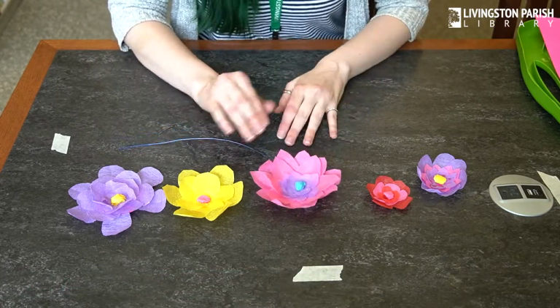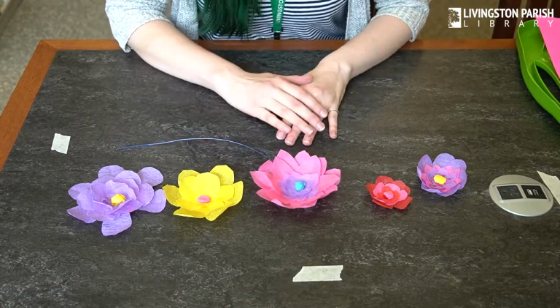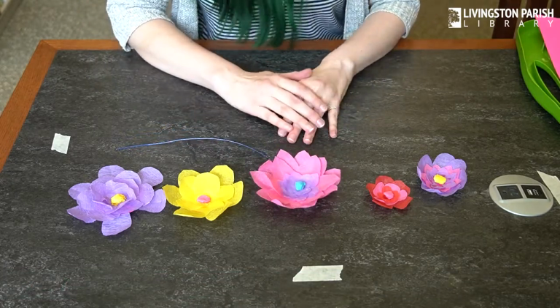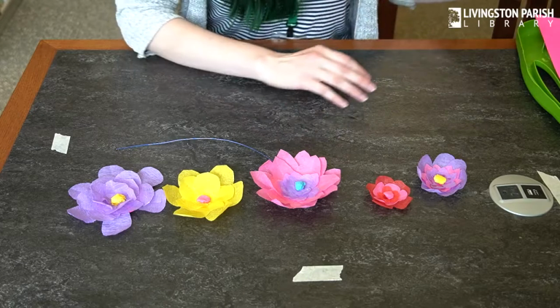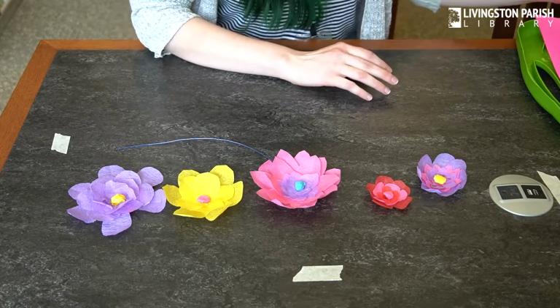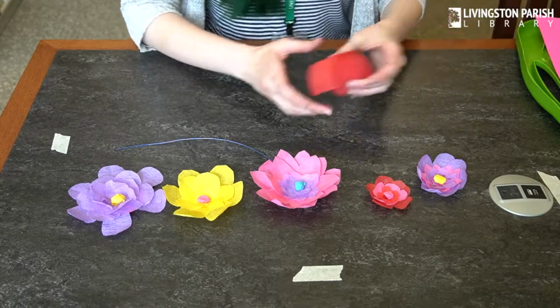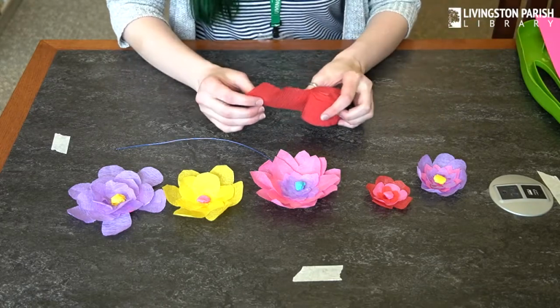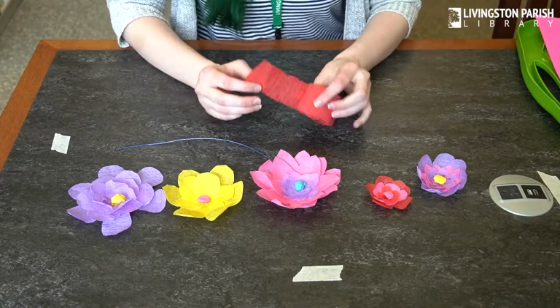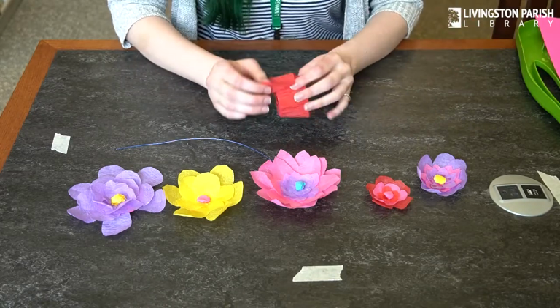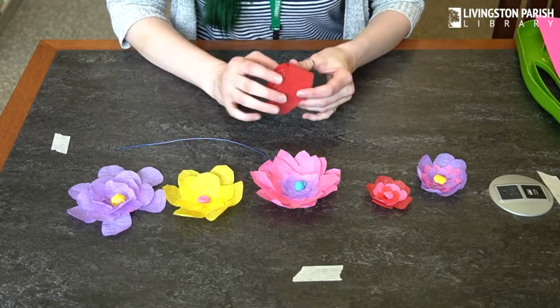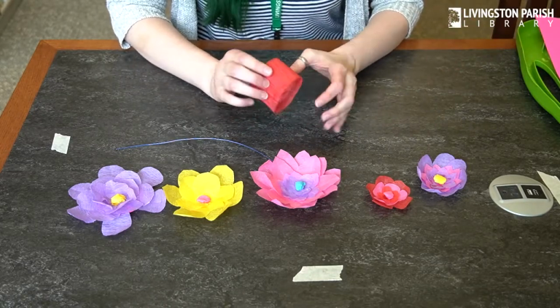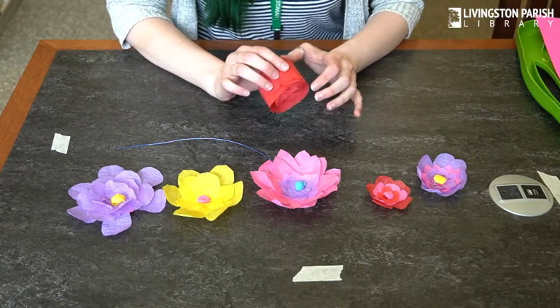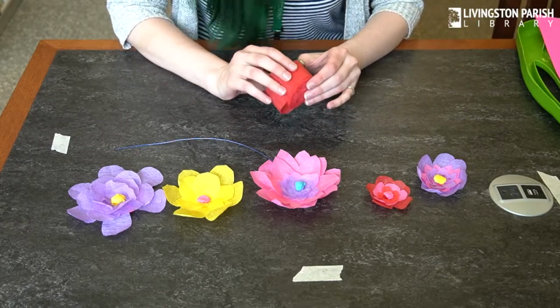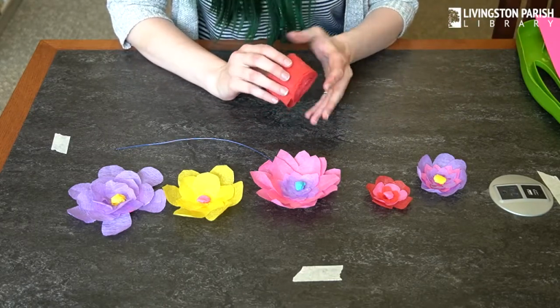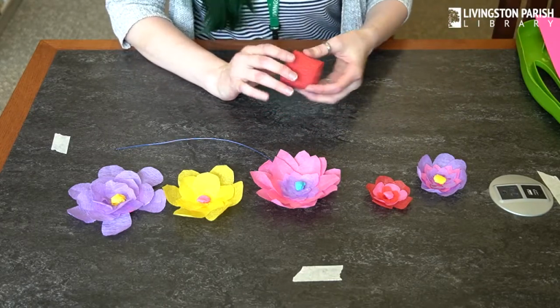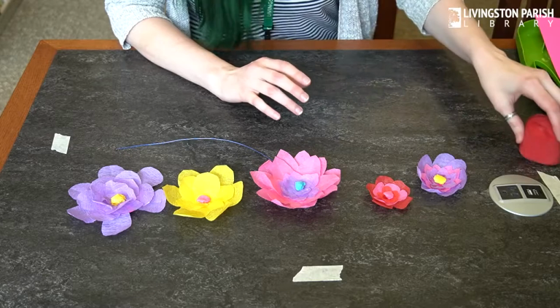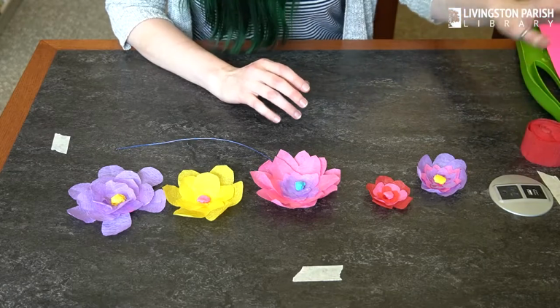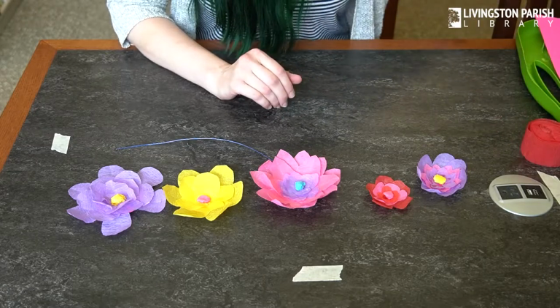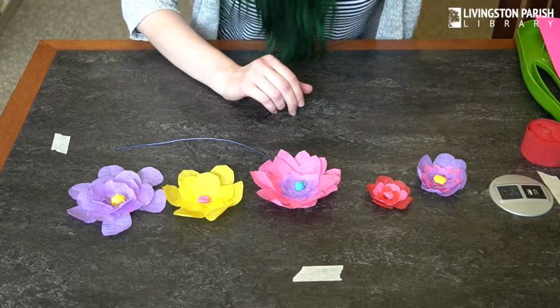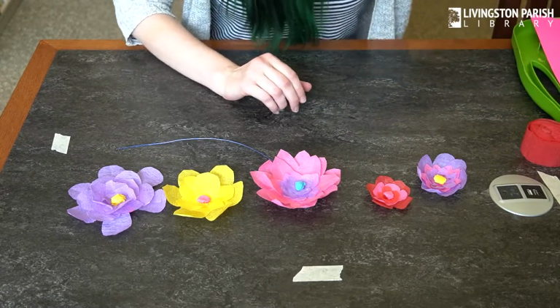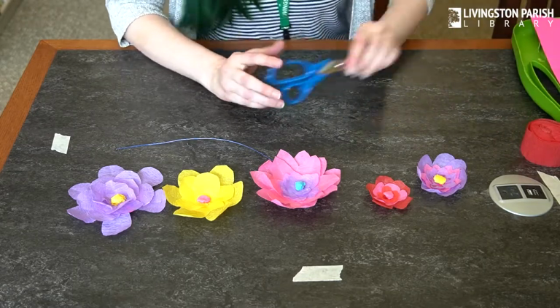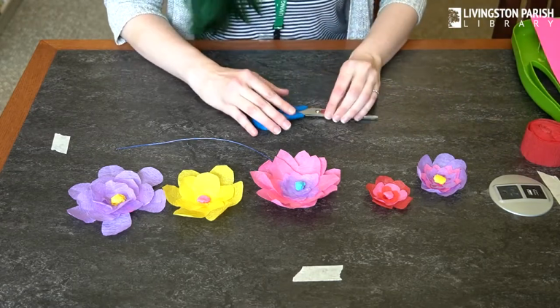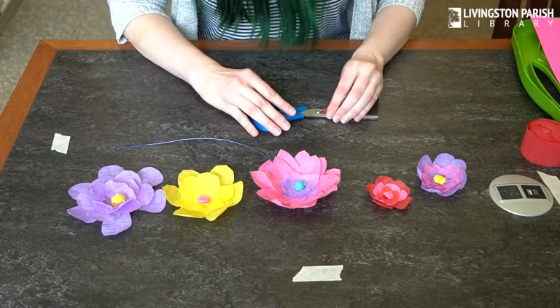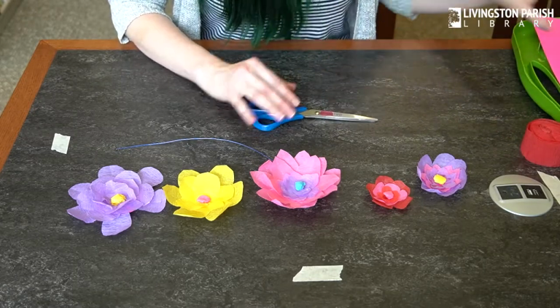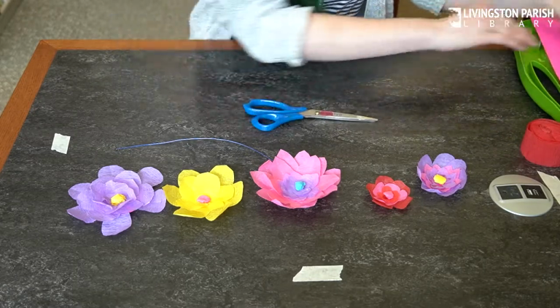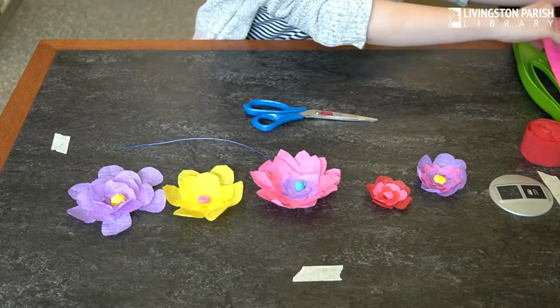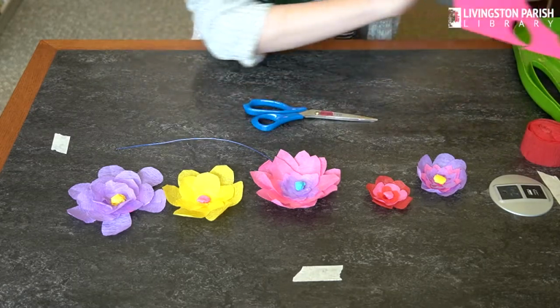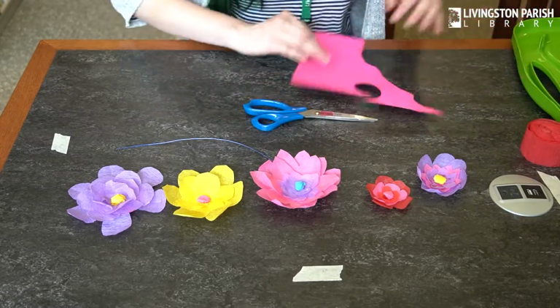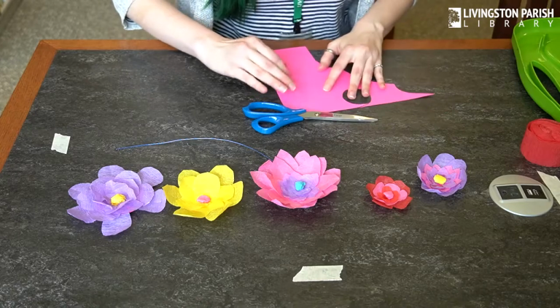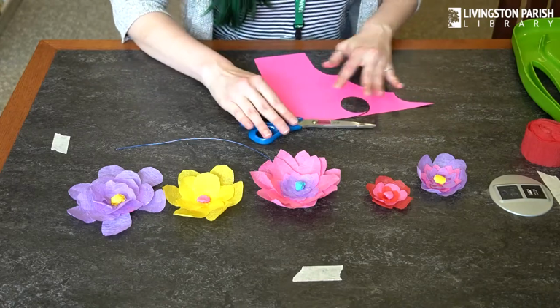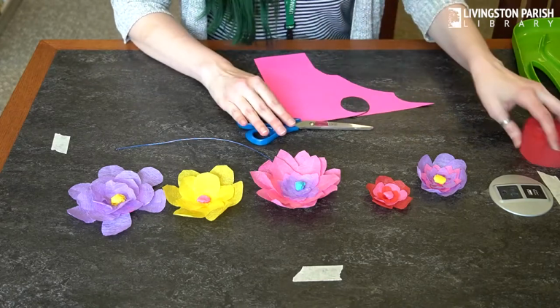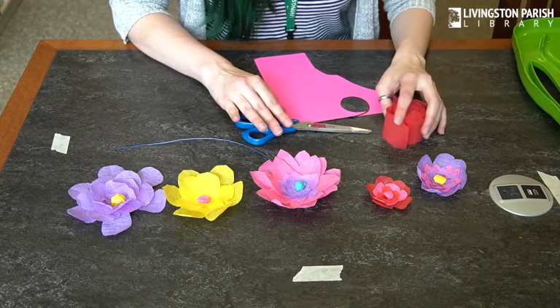For this craft, you will need crepe paper of various colors that you want to use. You'll need some scissors, and you'll need some card stock if you have it.